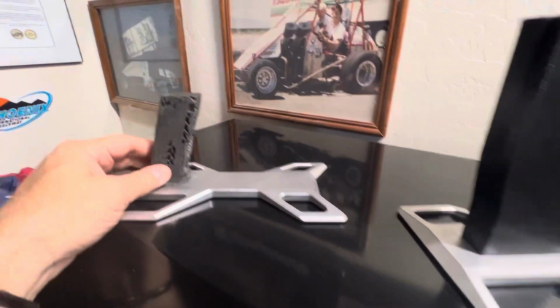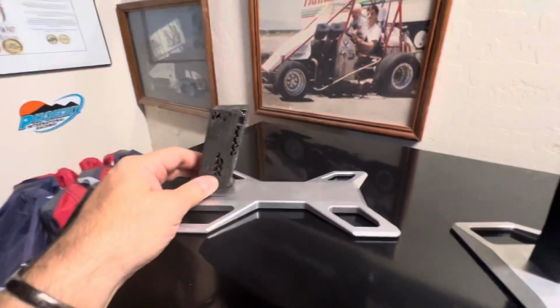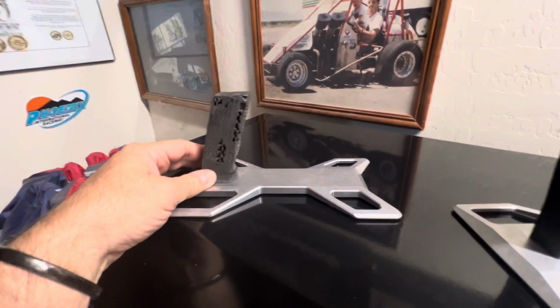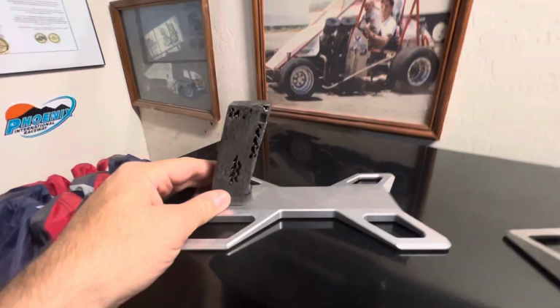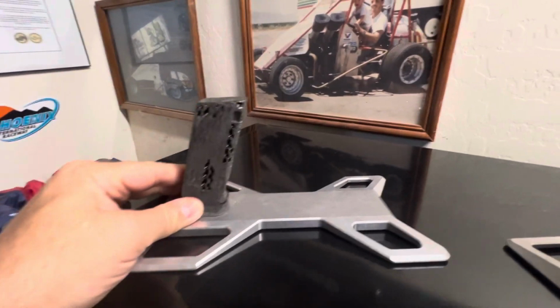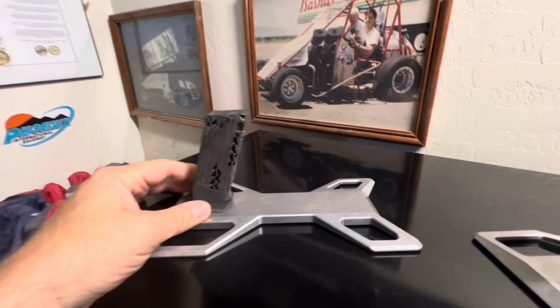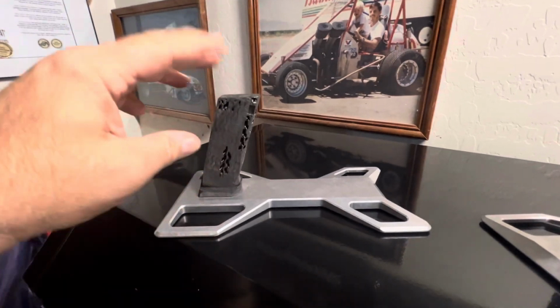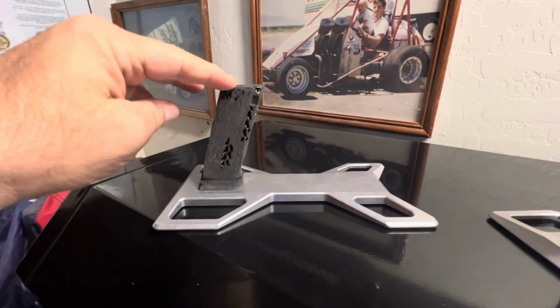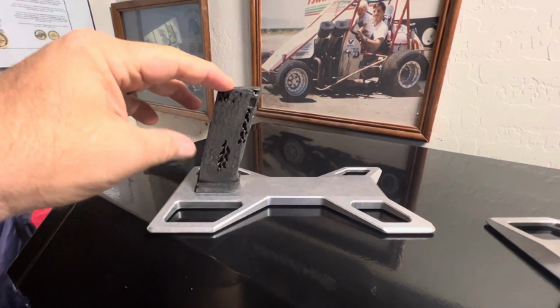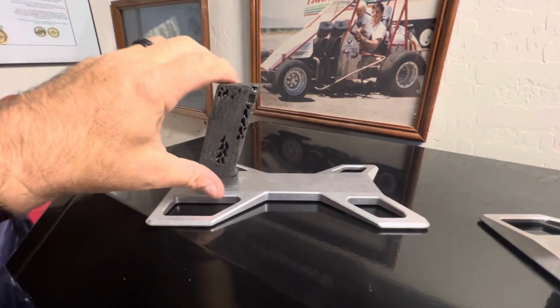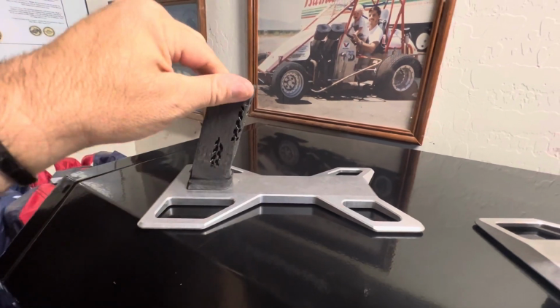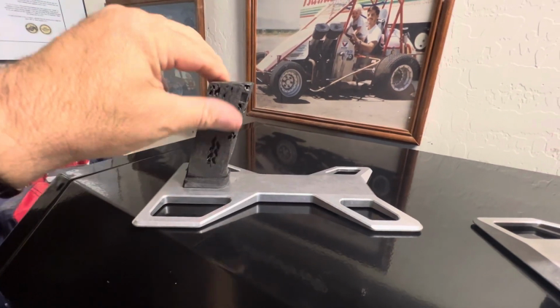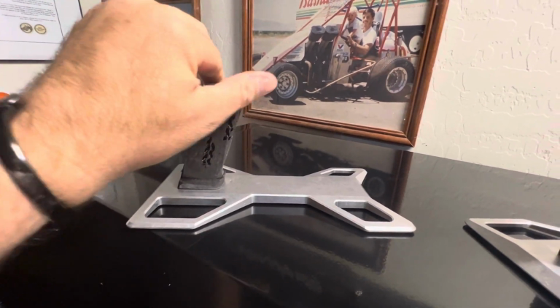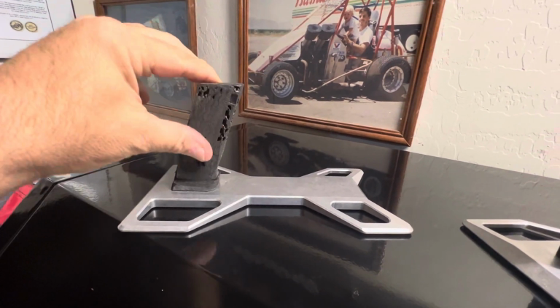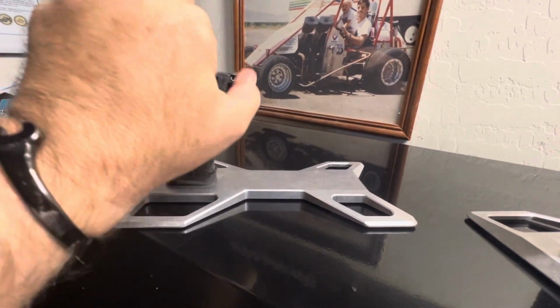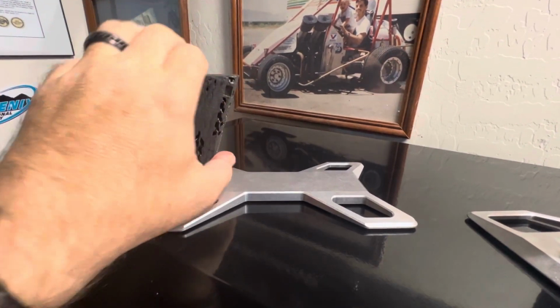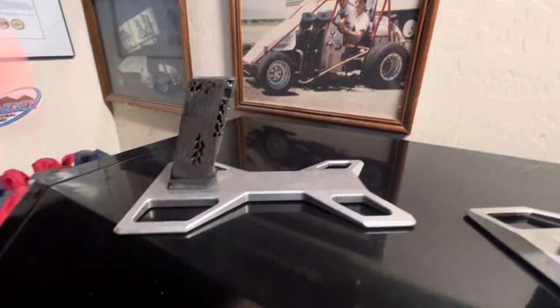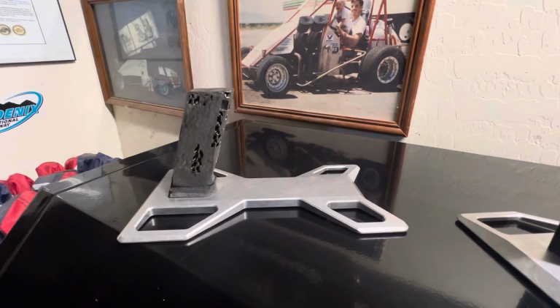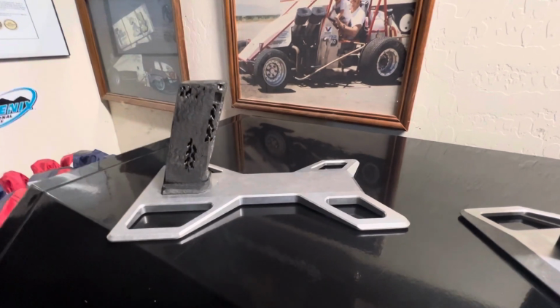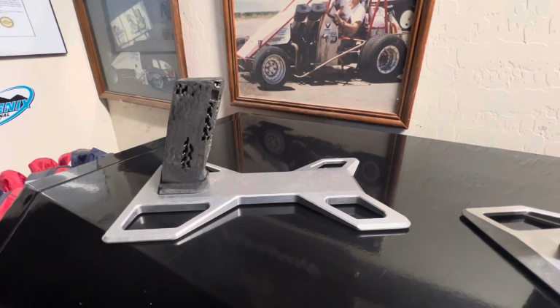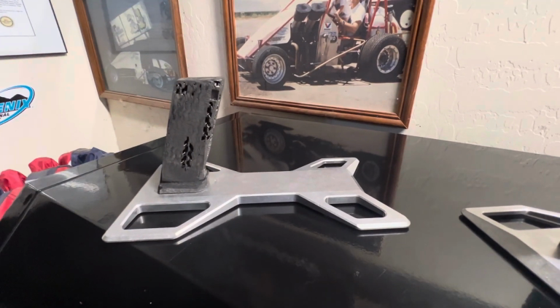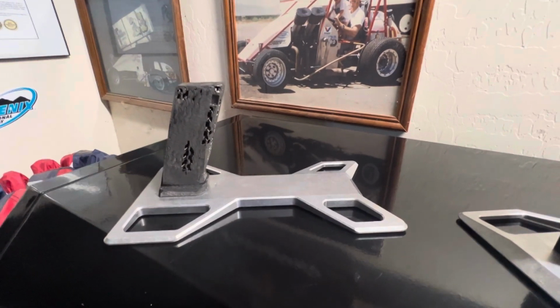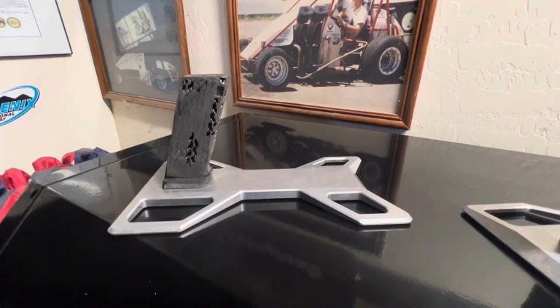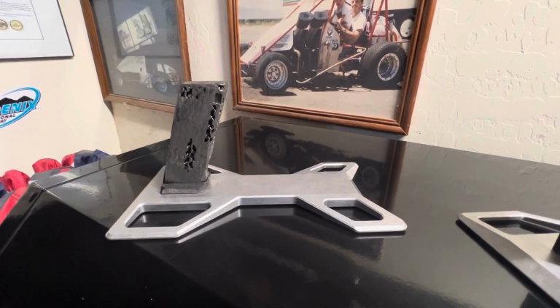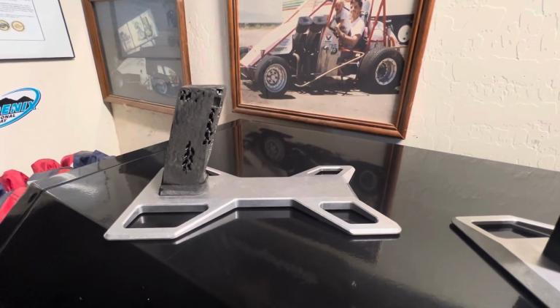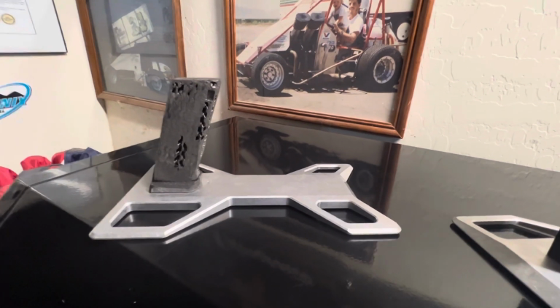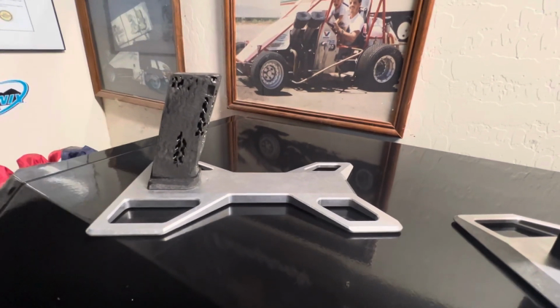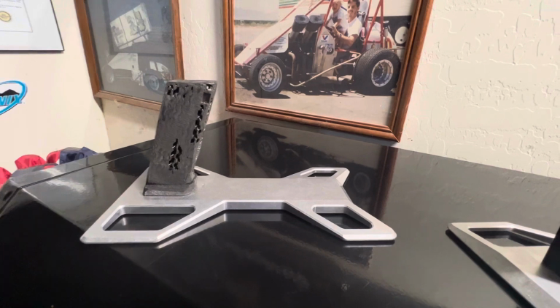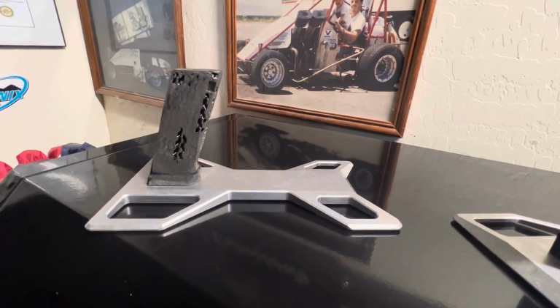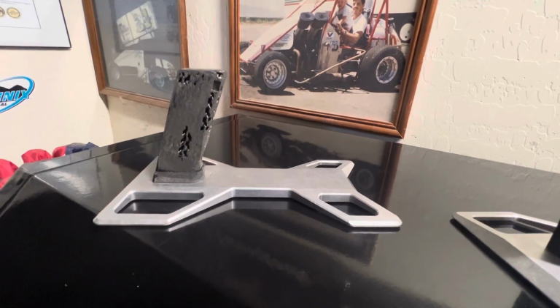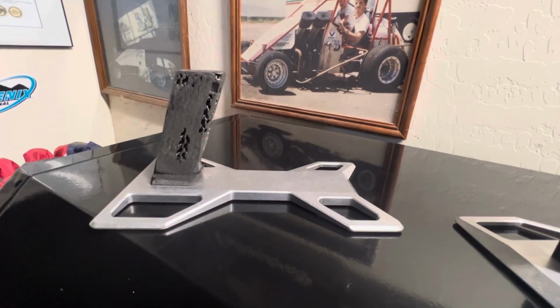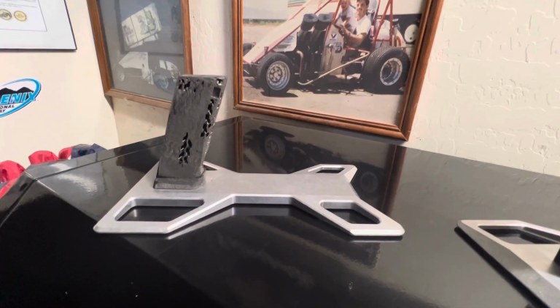They do not make a Smith & Wesson one, so I bought the Glock 17, took my grinder, and ground this side and the front side till it fit. So that's what you have to do — they just don't make an M&P one for whatever reason, but I made it fit.